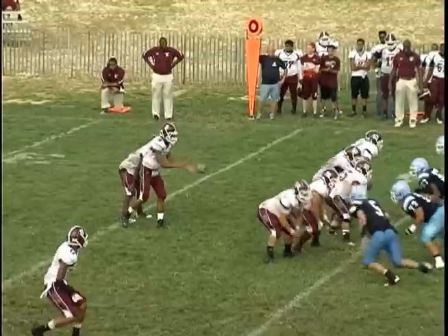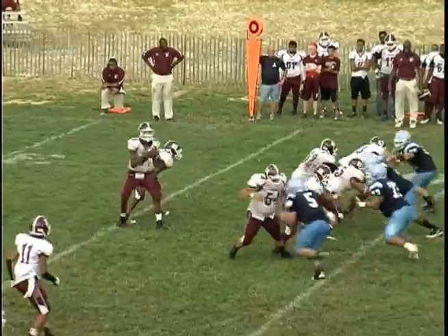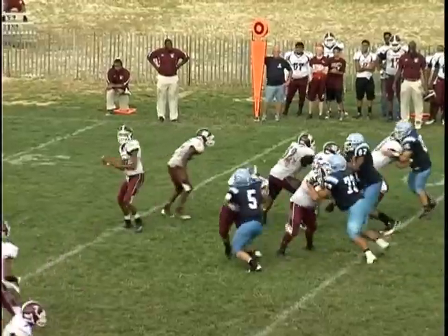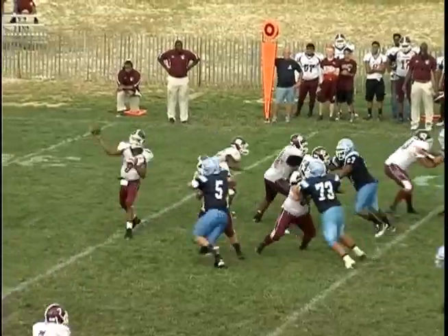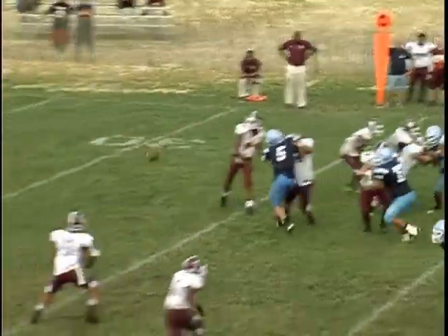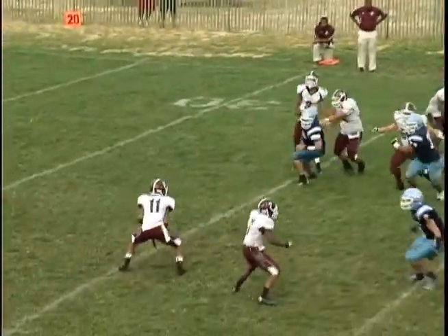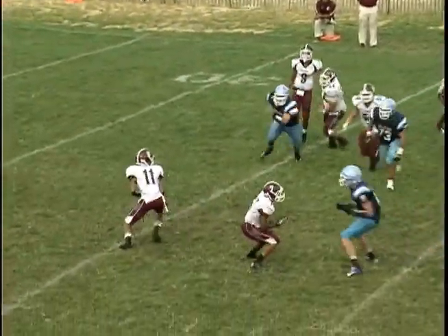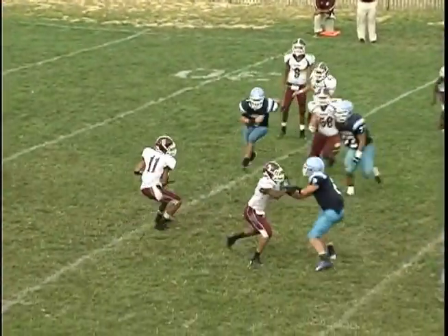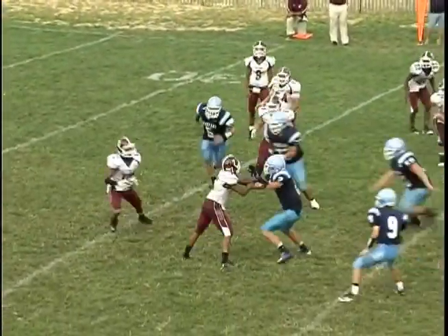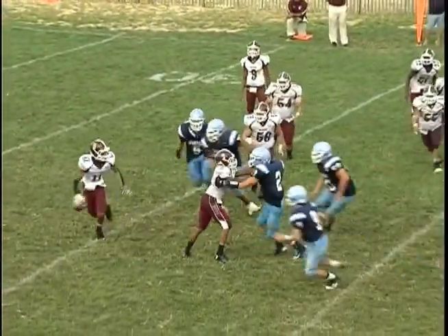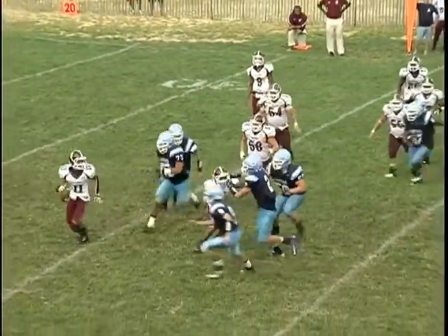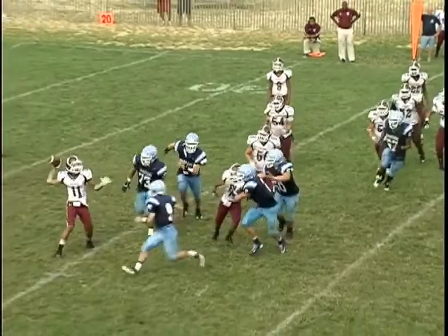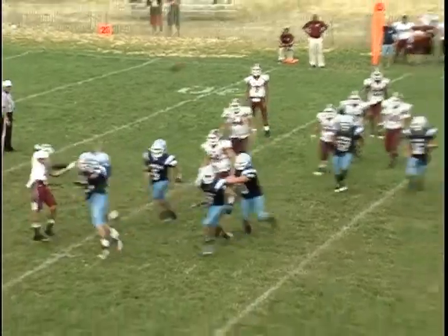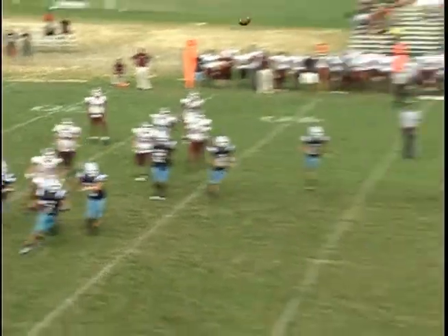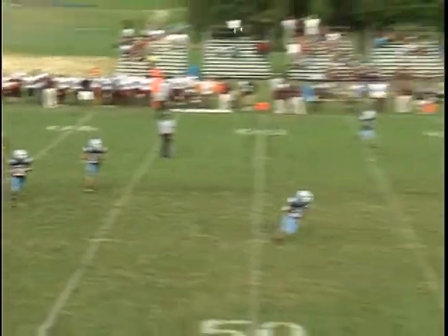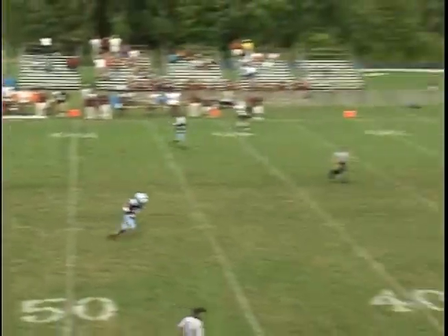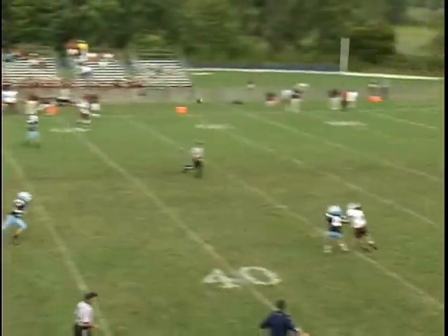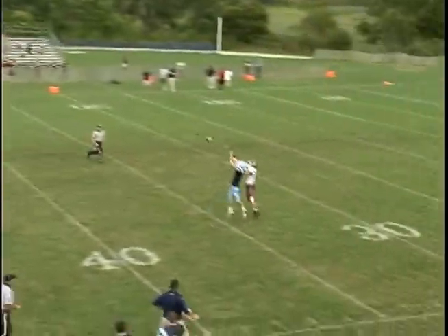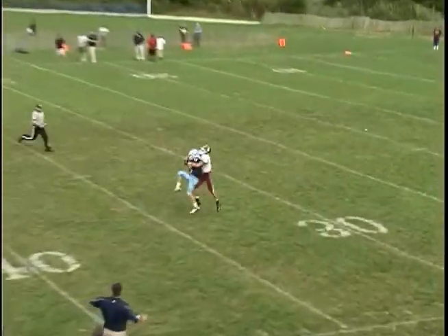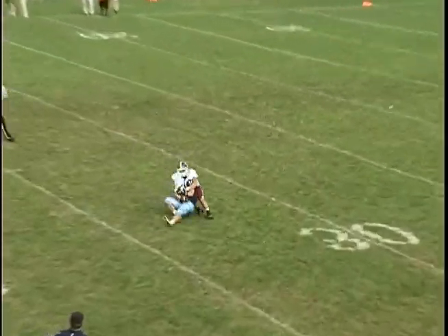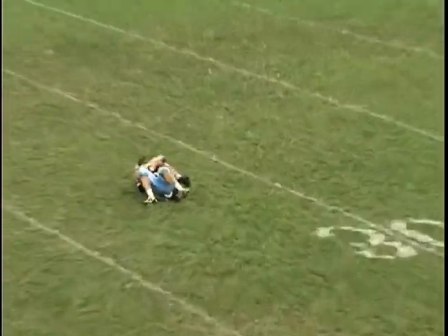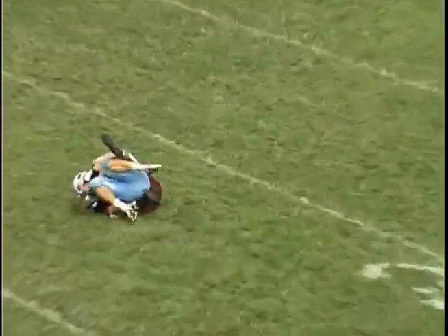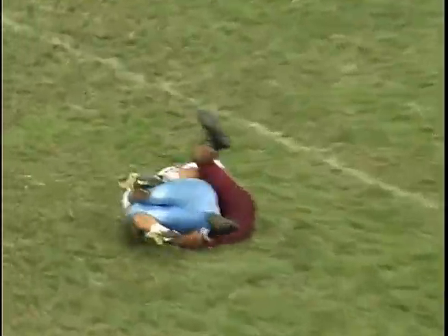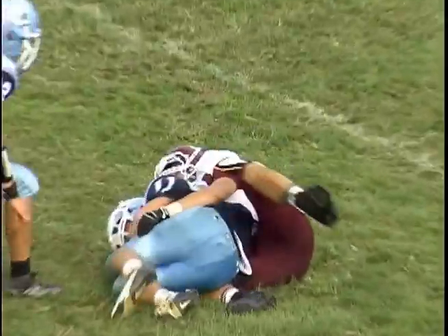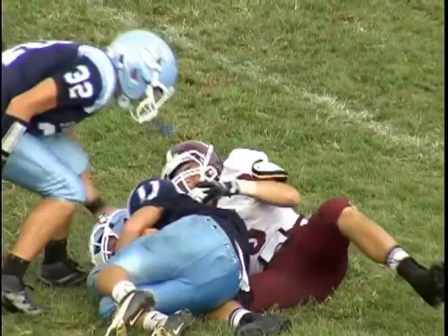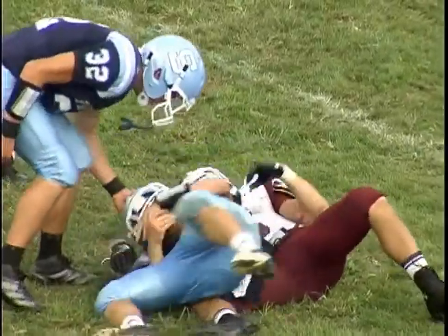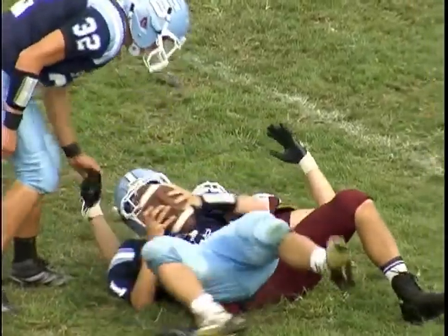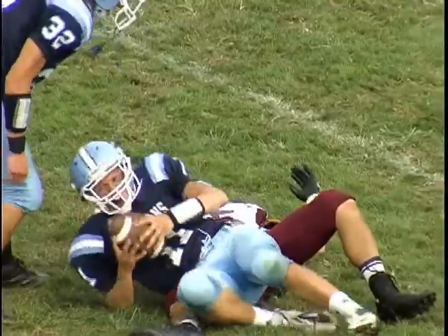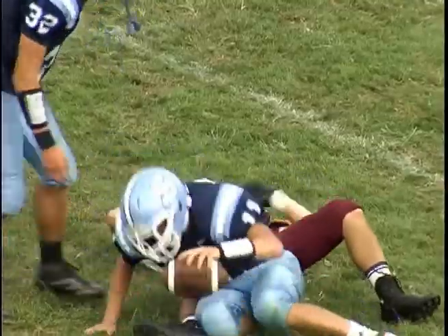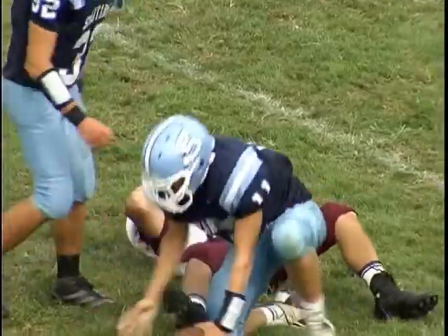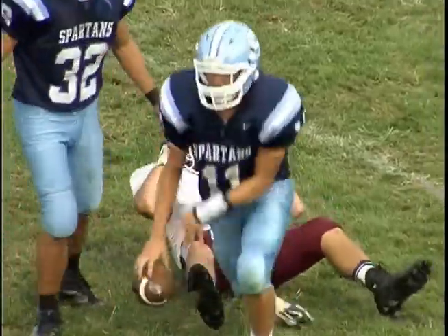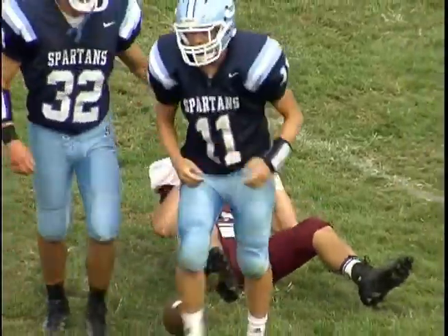Bayonne would get the ball back, but once again Sparta's ball-hawking secondary comes up big as it's Tommy Keller again, making his second pickoff off the double pass at the Sparta 33.